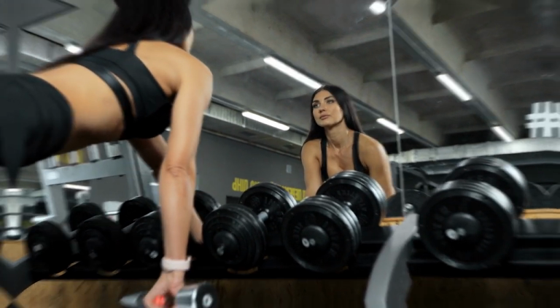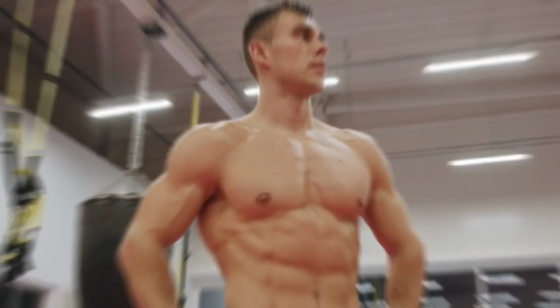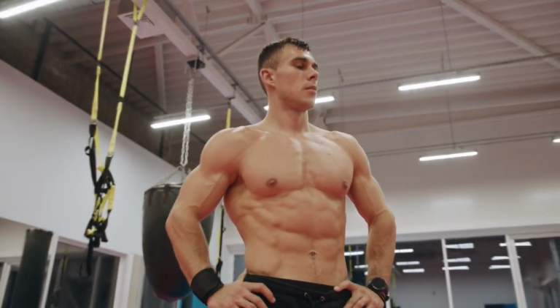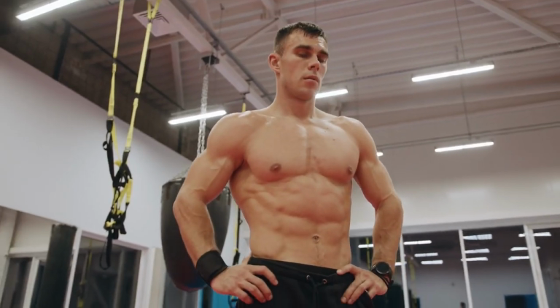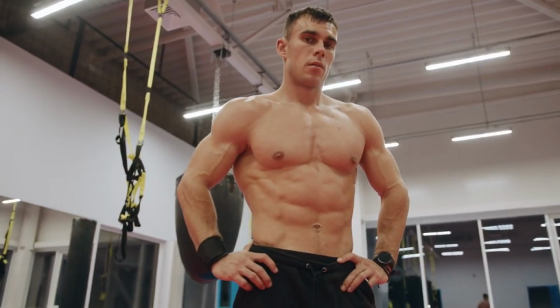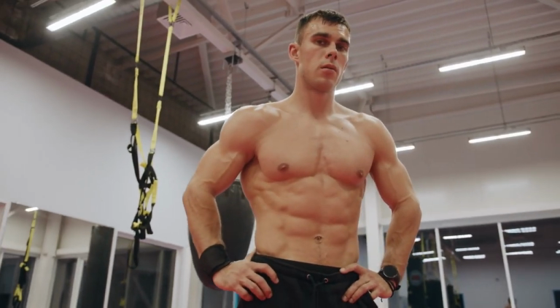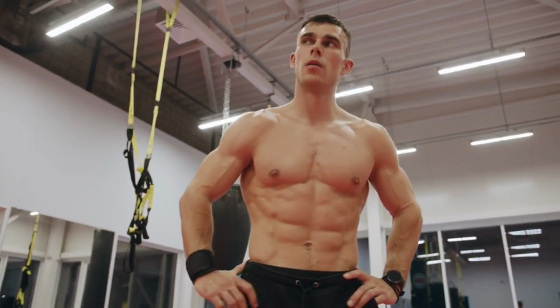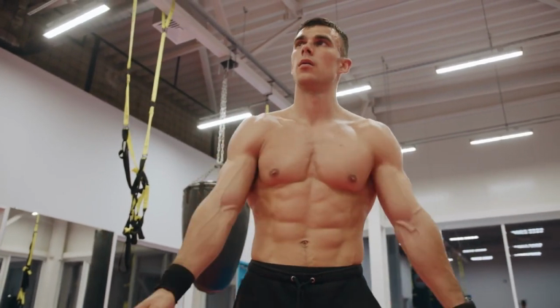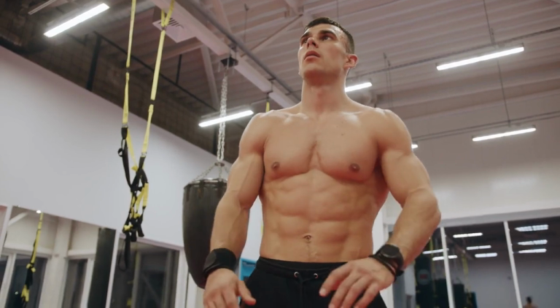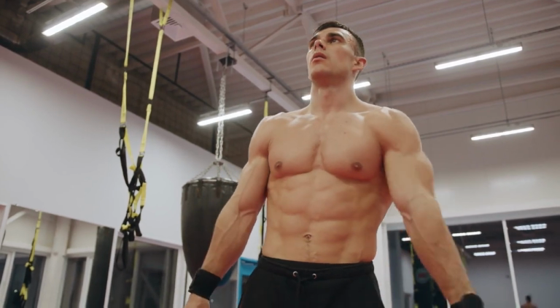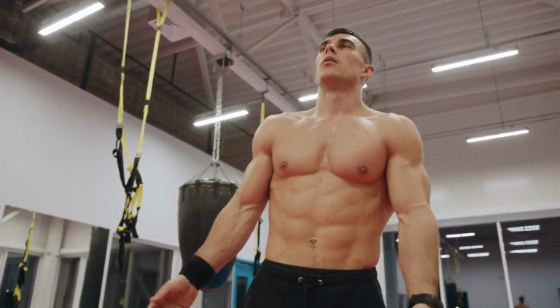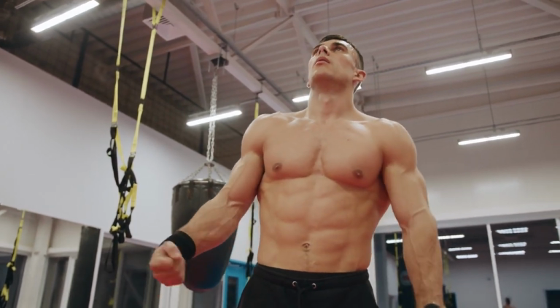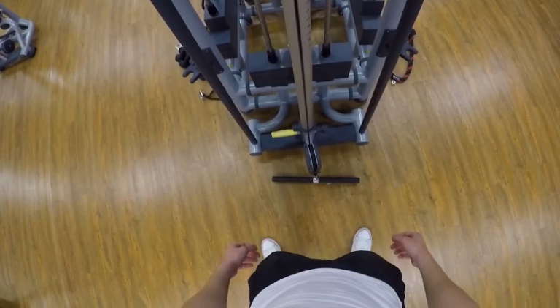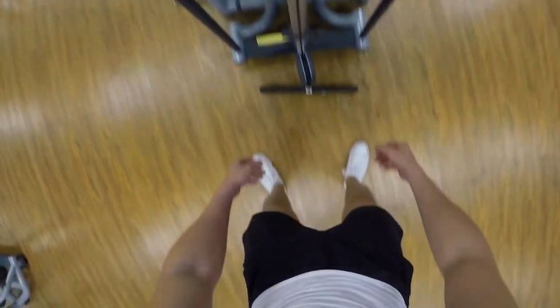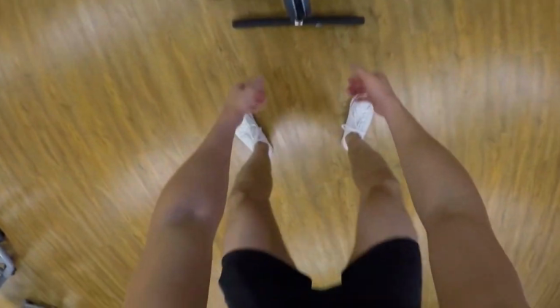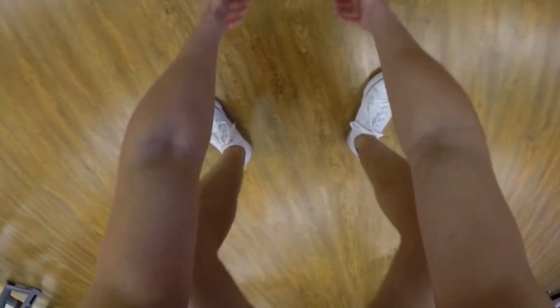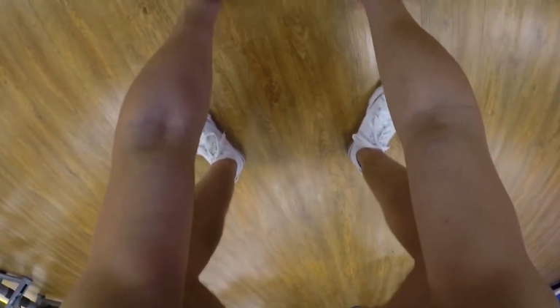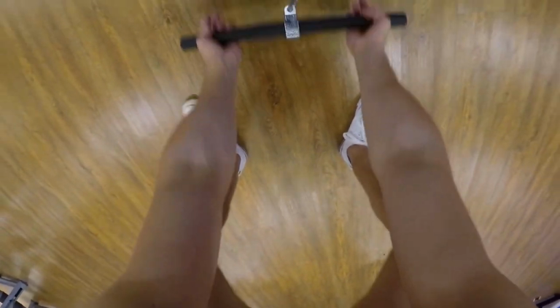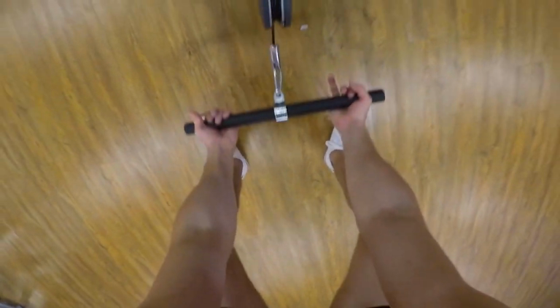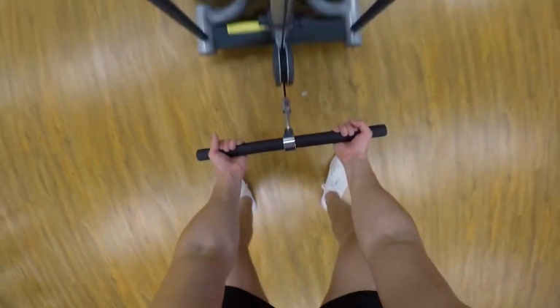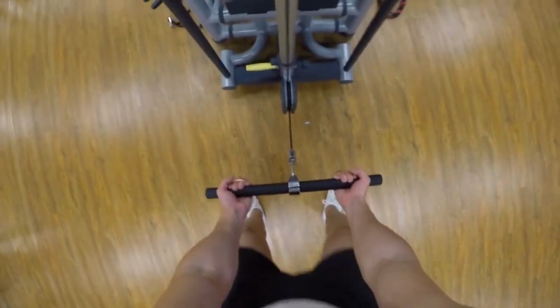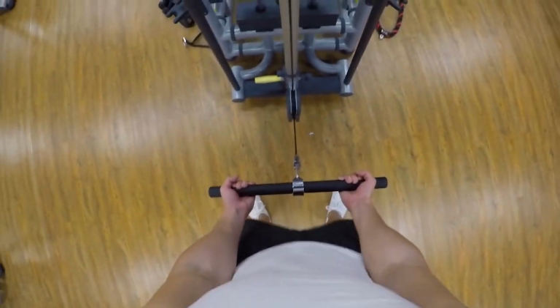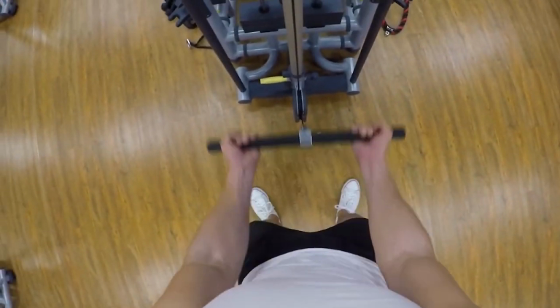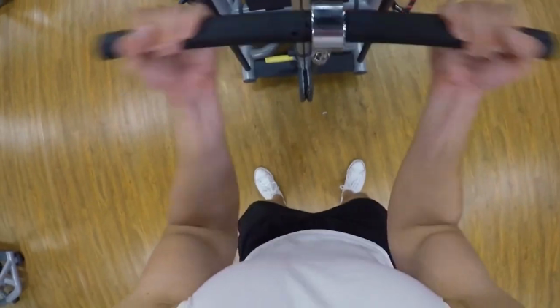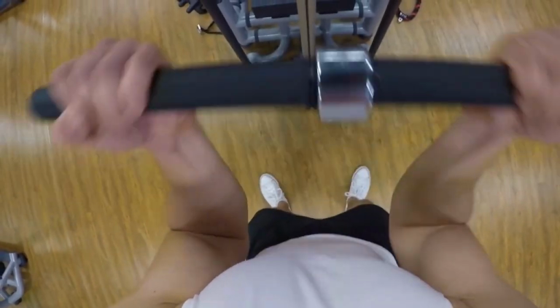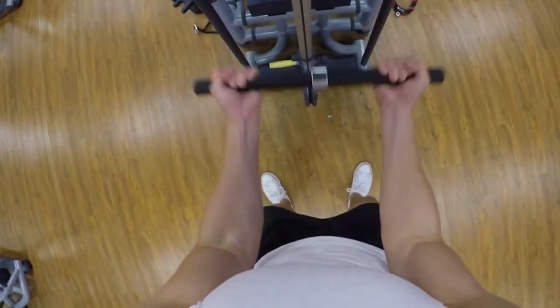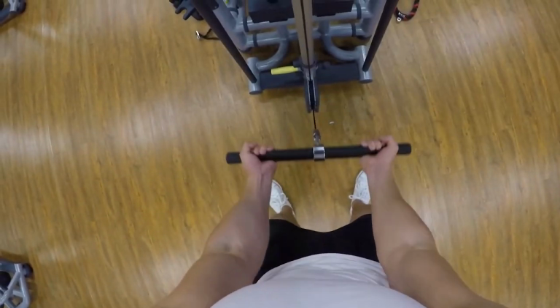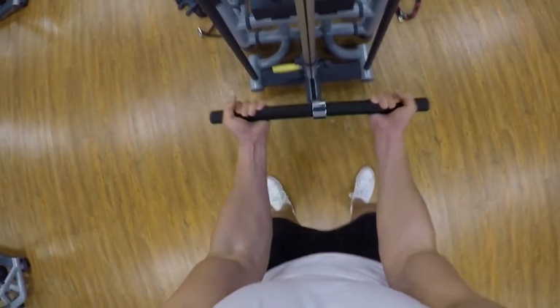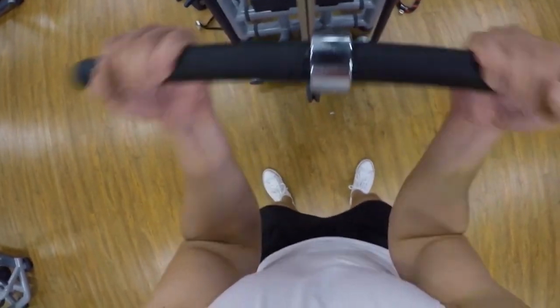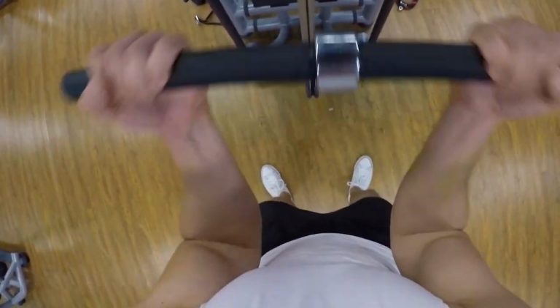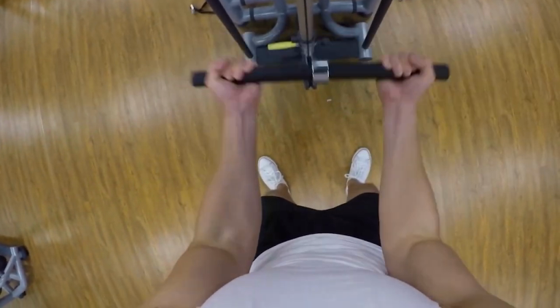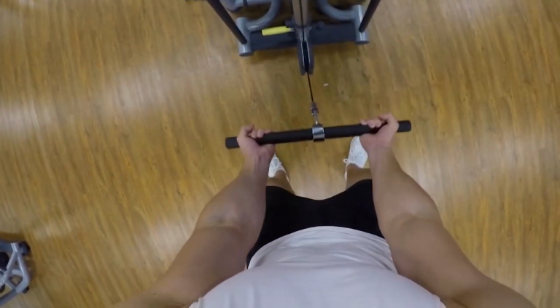As a result, machine-based bicep exercises such as the cable curl can maintain tension at the top of the range of motion that isn't stimulated to the same extent in other exercises.